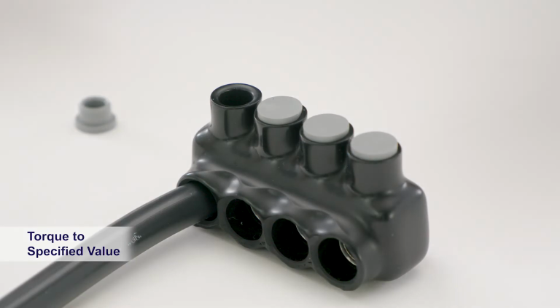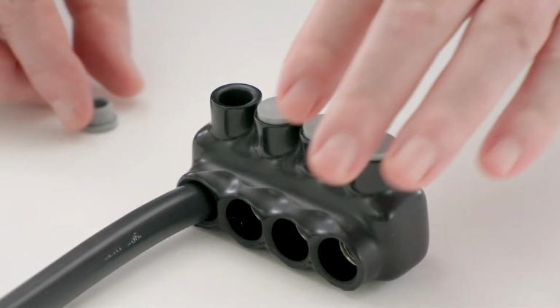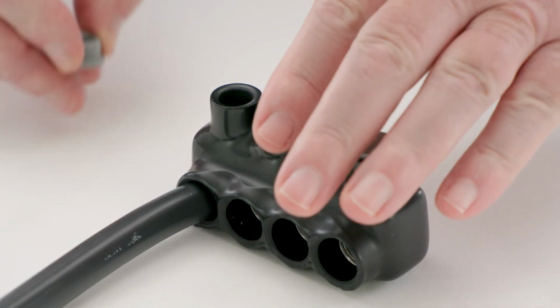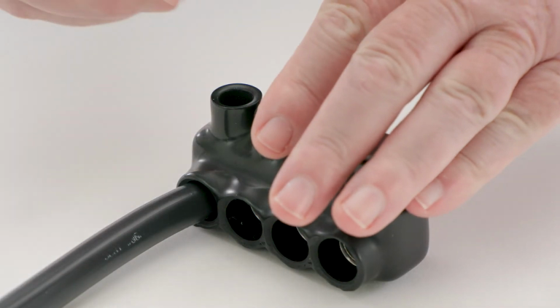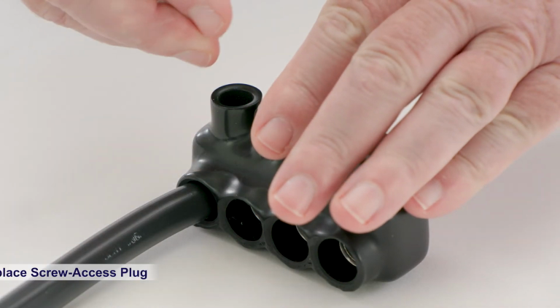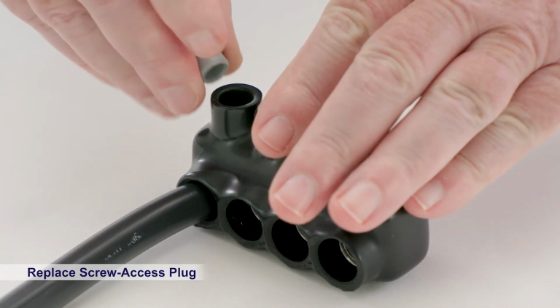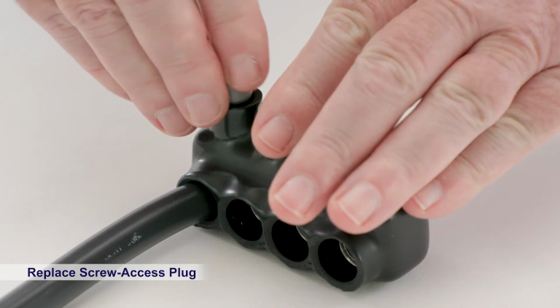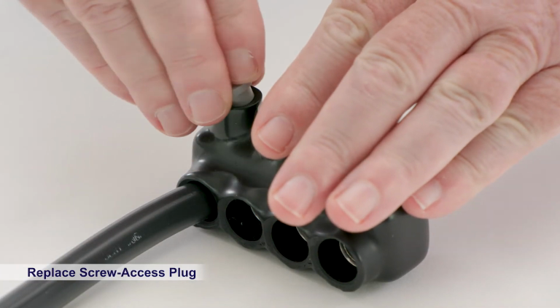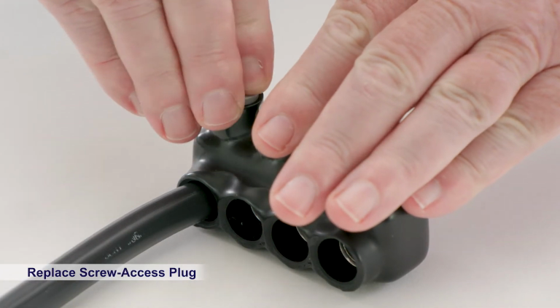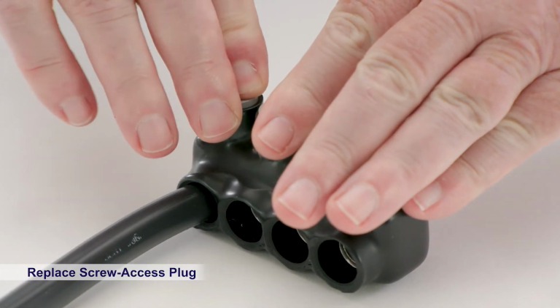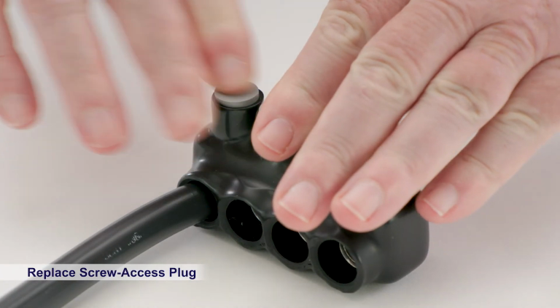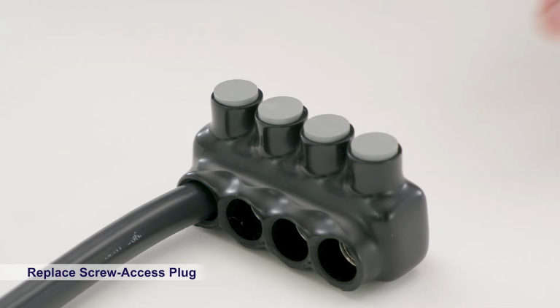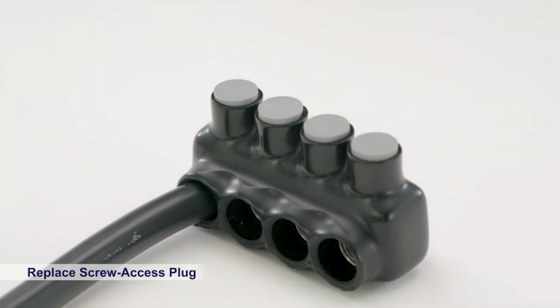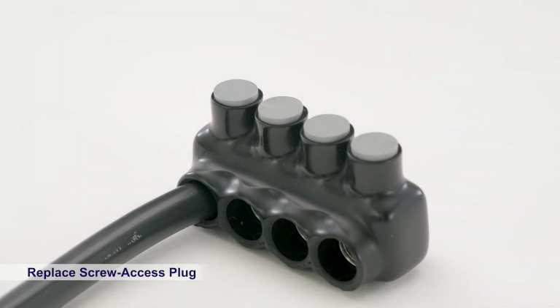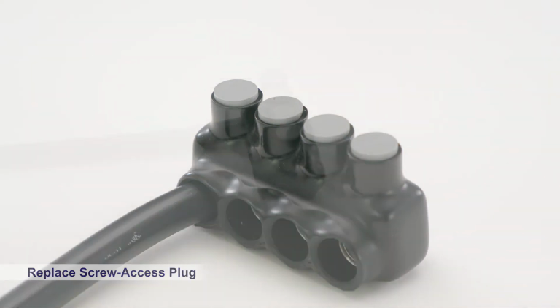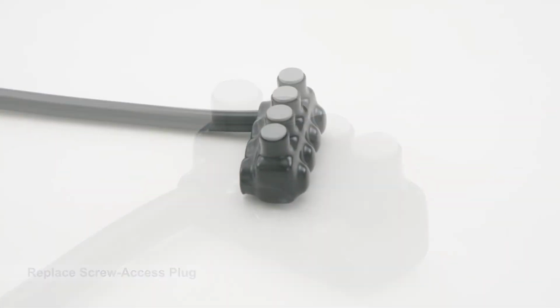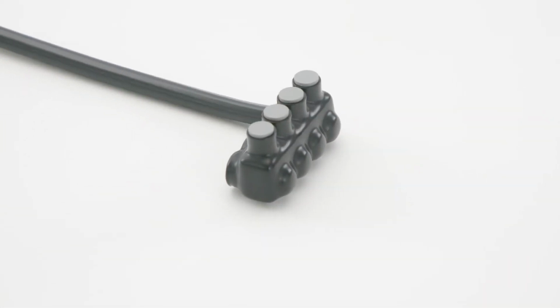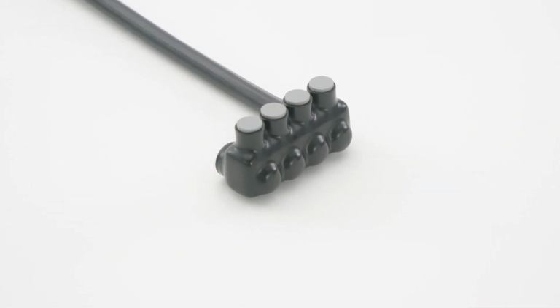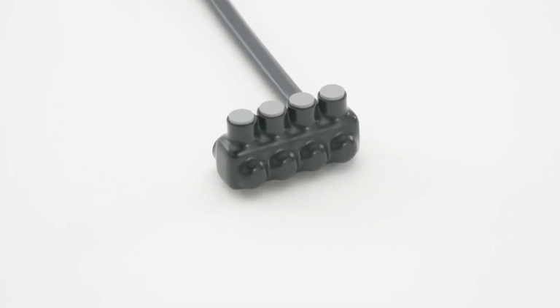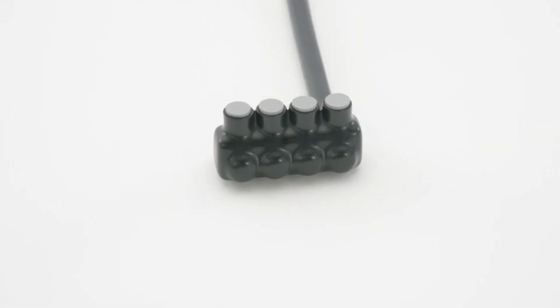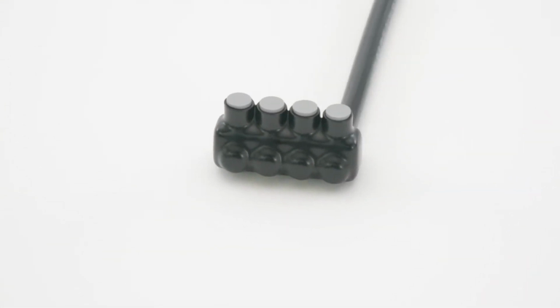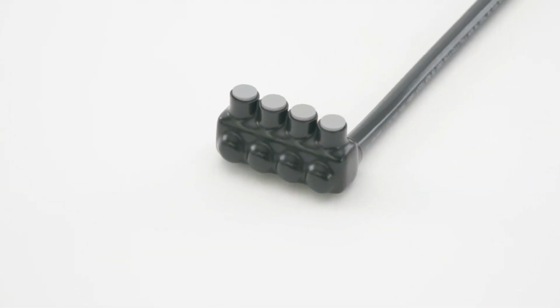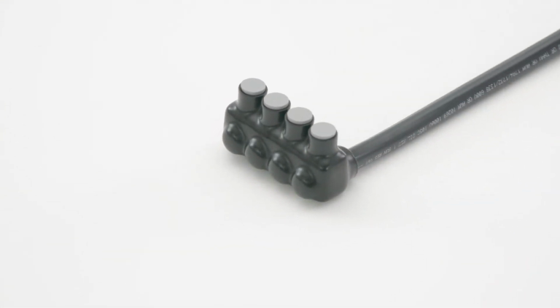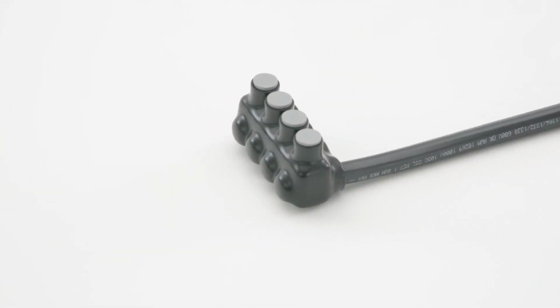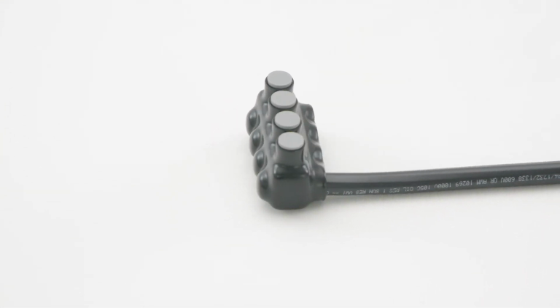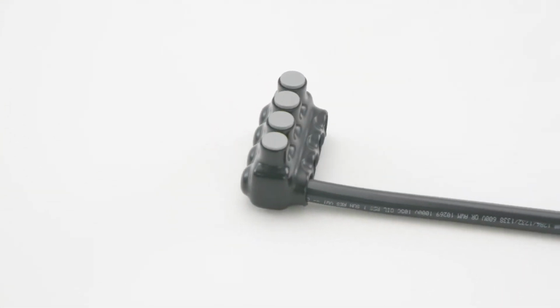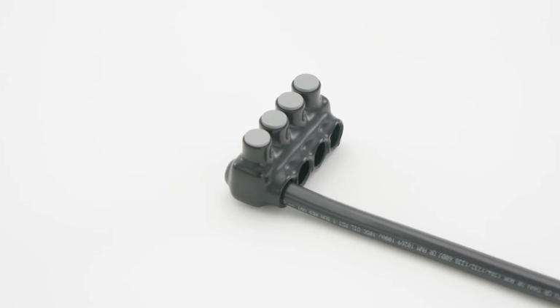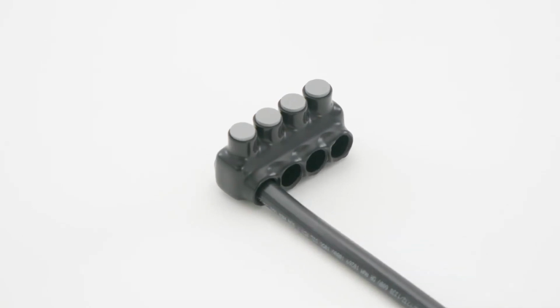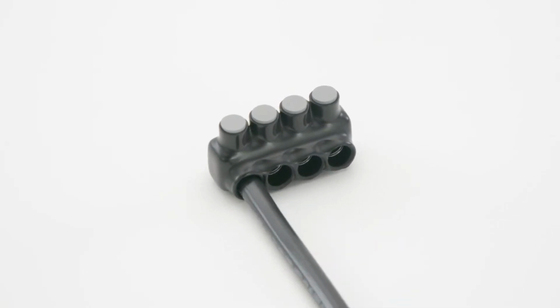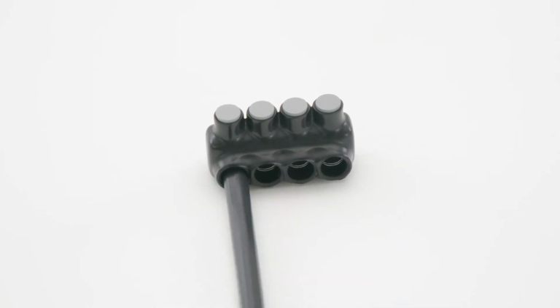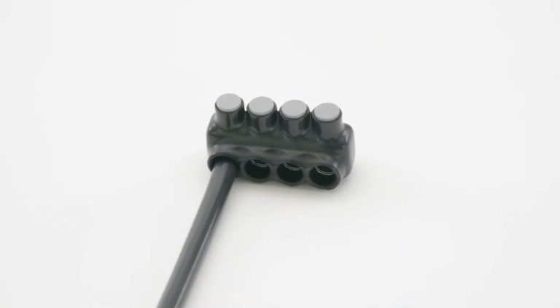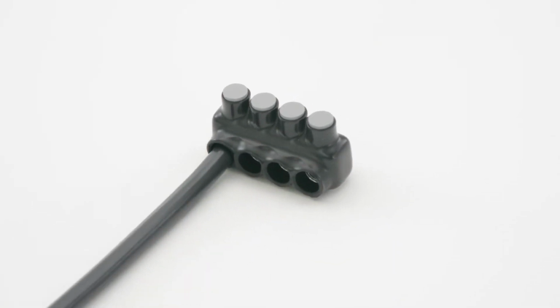Once this step is complete, simply replace the screw access plug and the job is done. It's also important to note that the Polaris Gray Connector is reusable simply by replacing the ferrule.